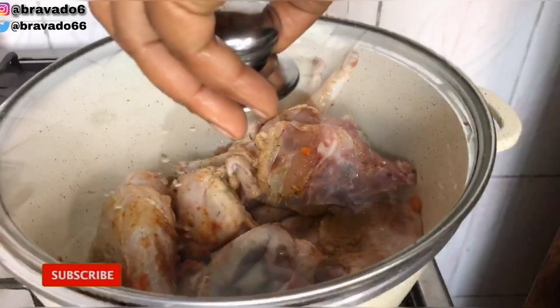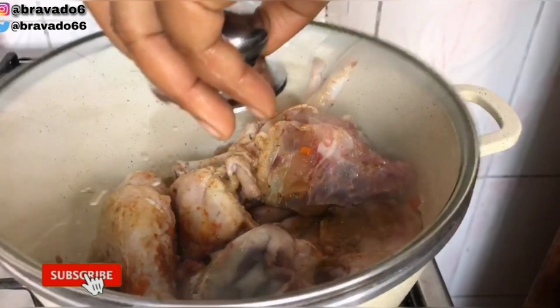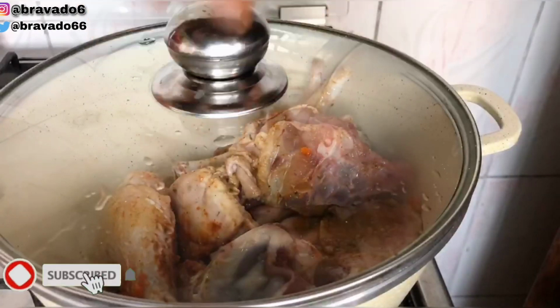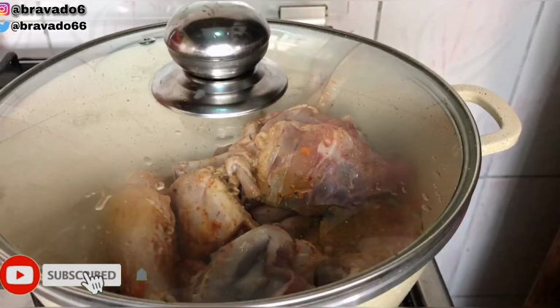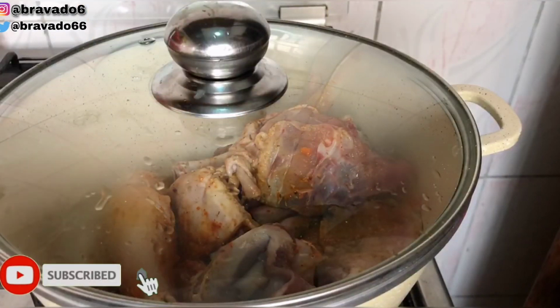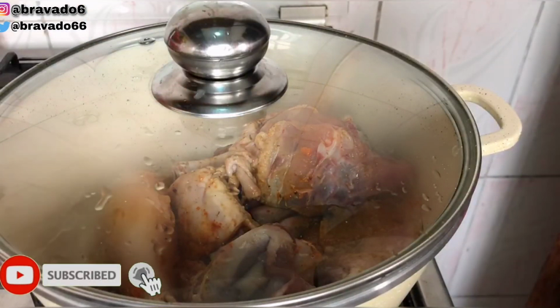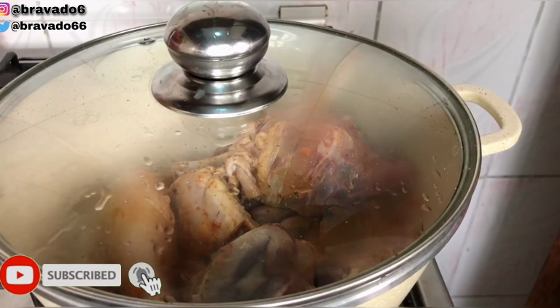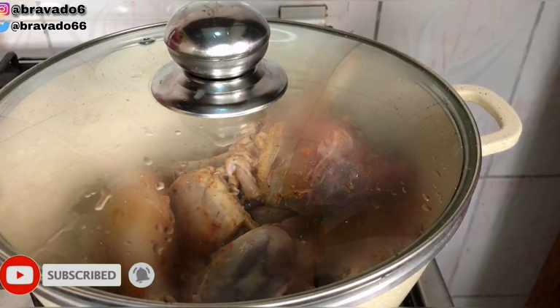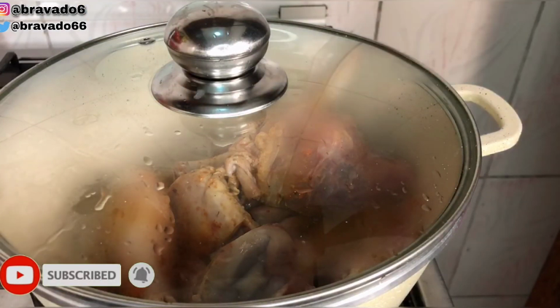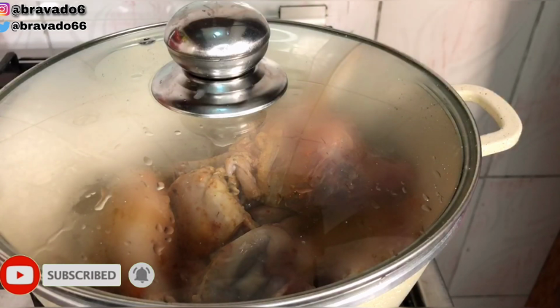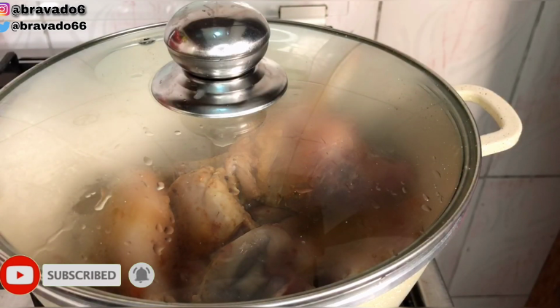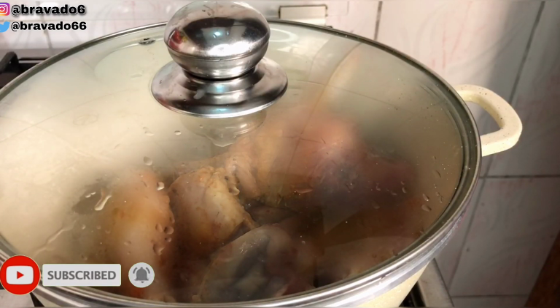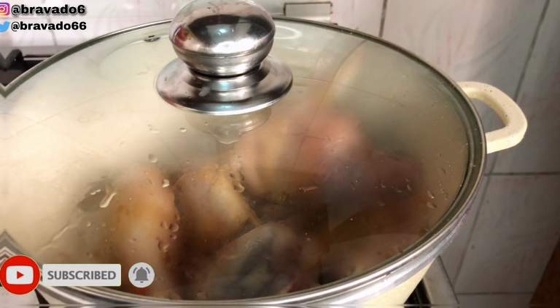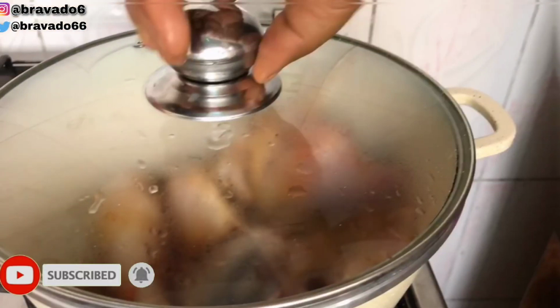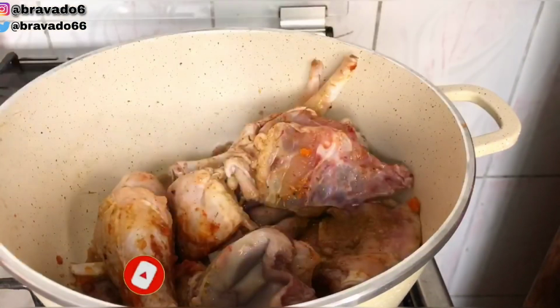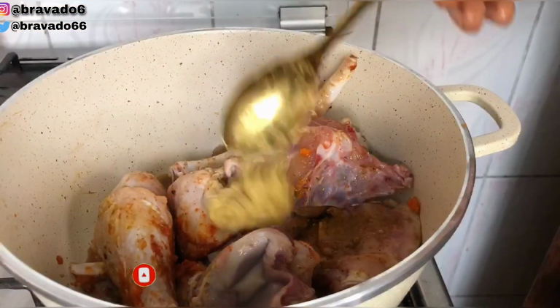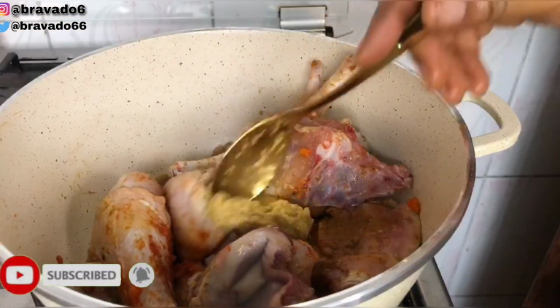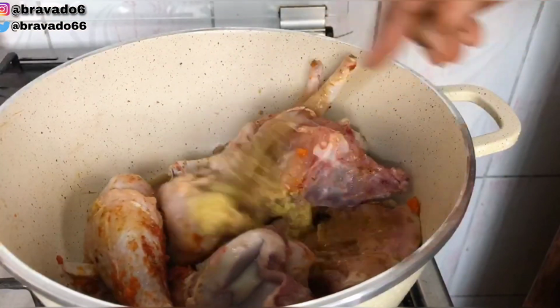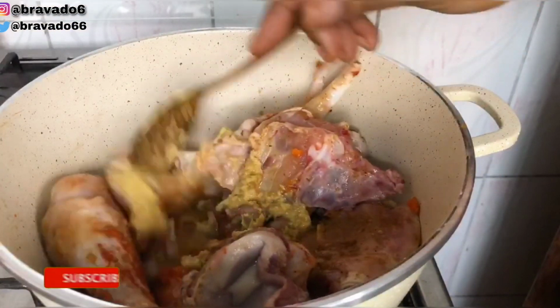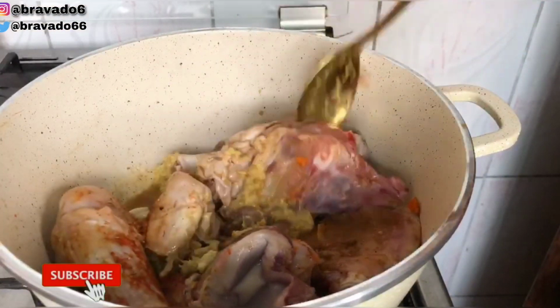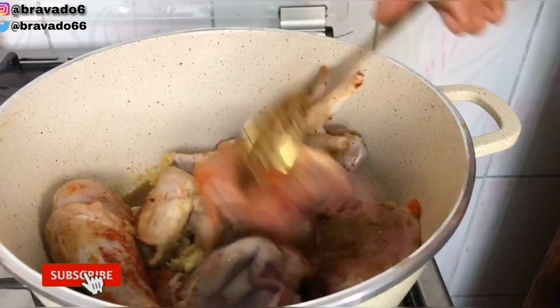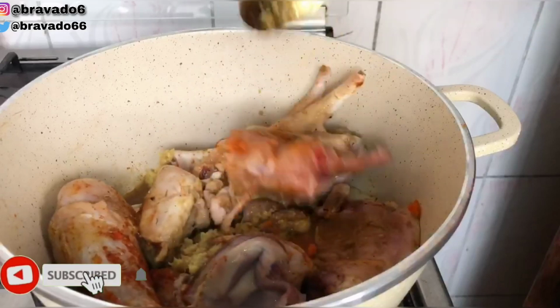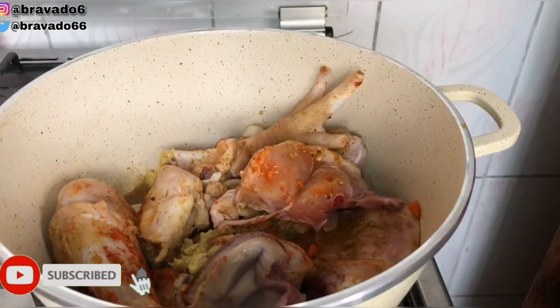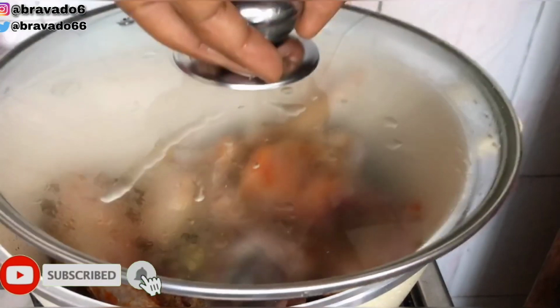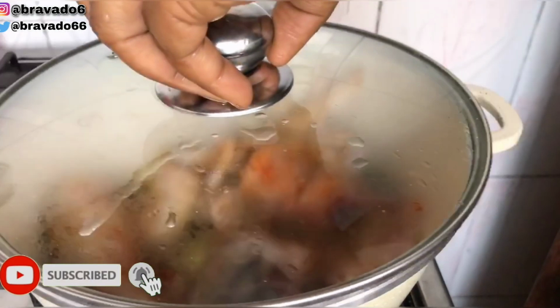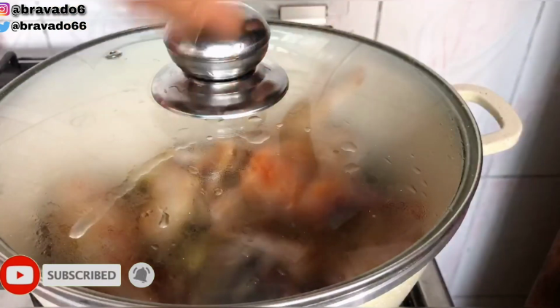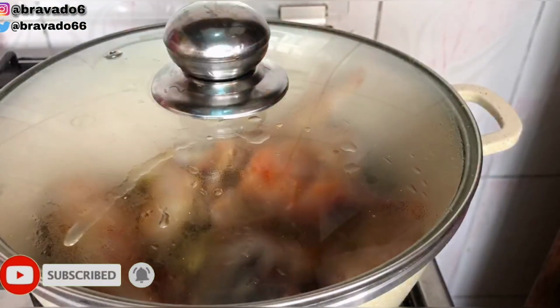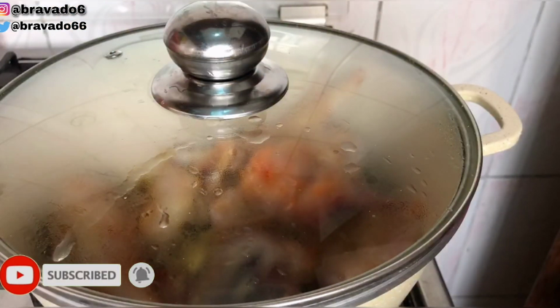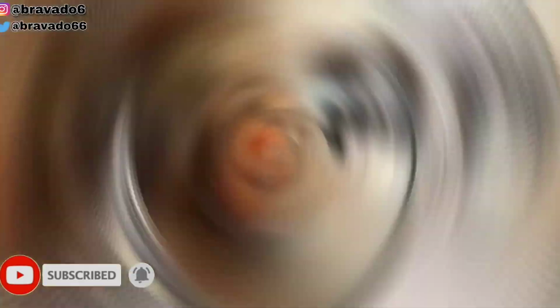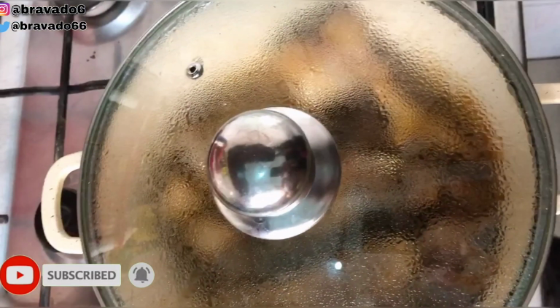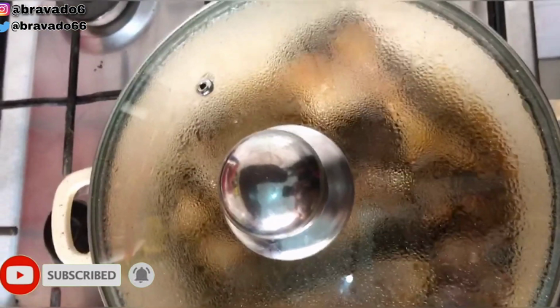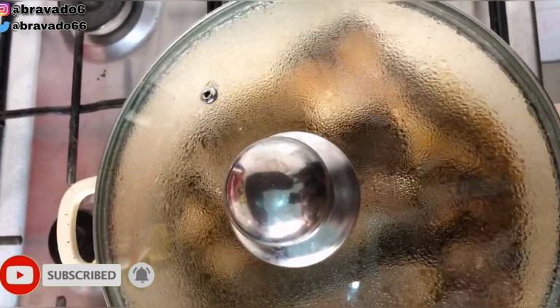So I covered my pot and allowed it to come to a boil. I forgot to add ginger guys, so I quickly rushed and added my ginger, then covered my pot and allowed it to come to a proper boil.